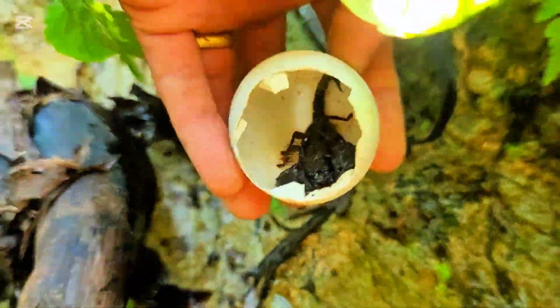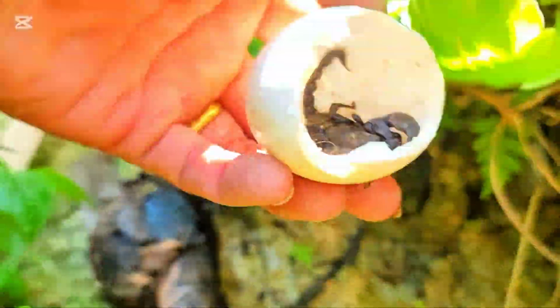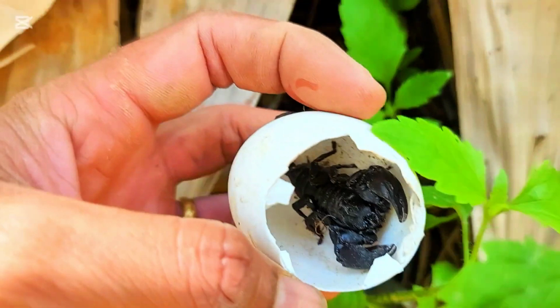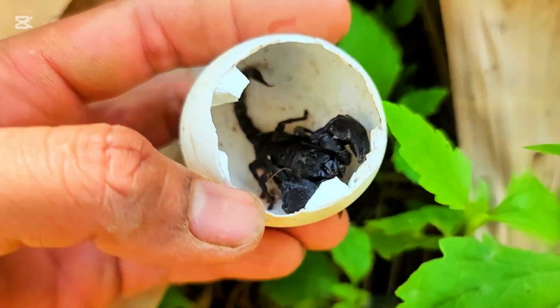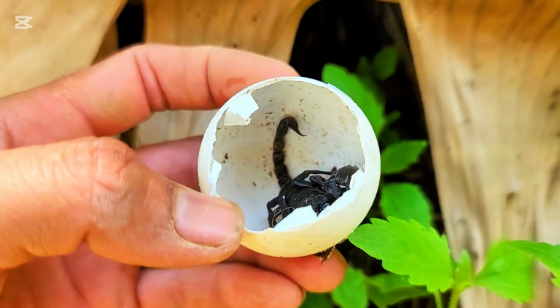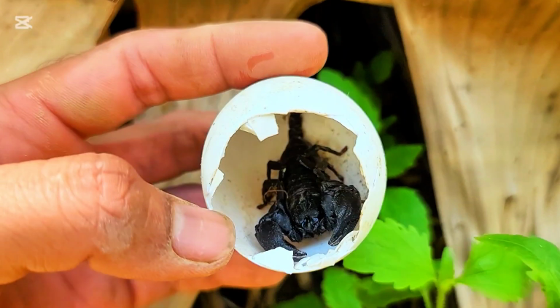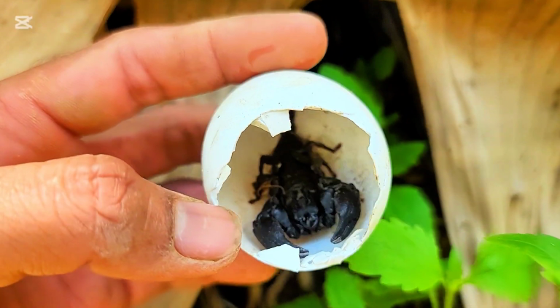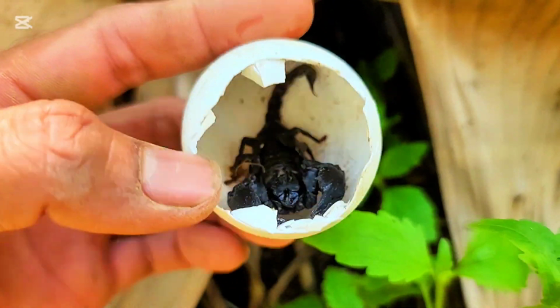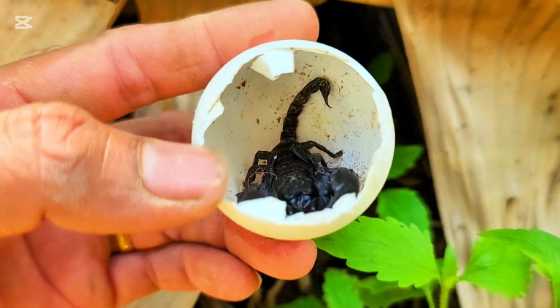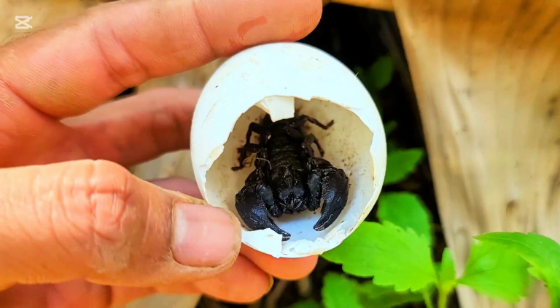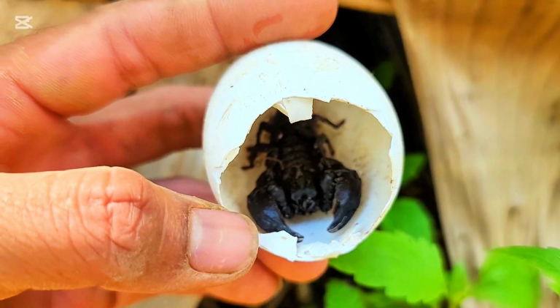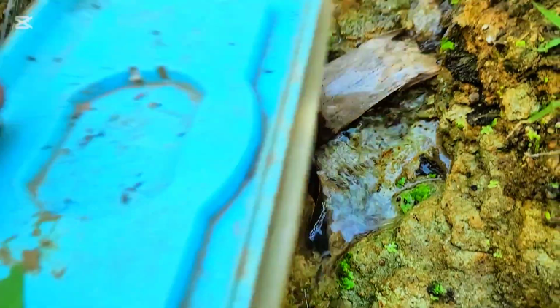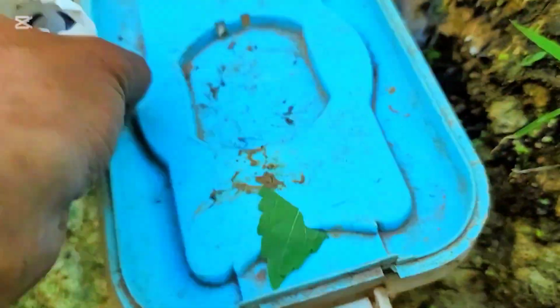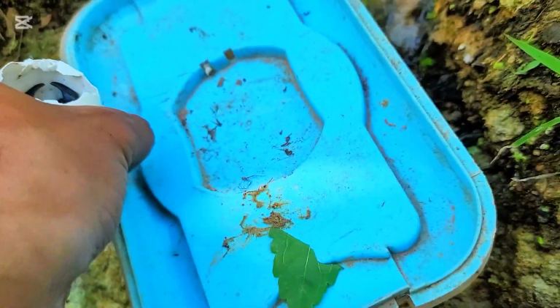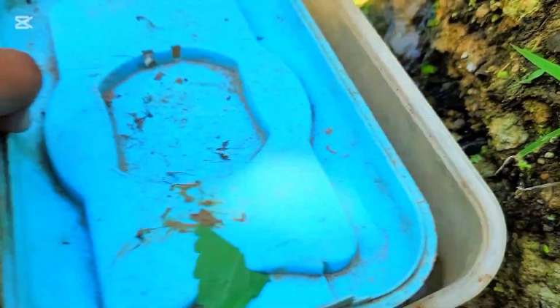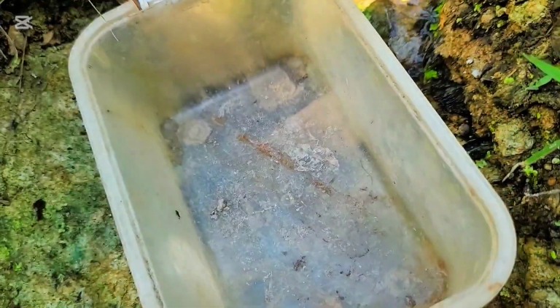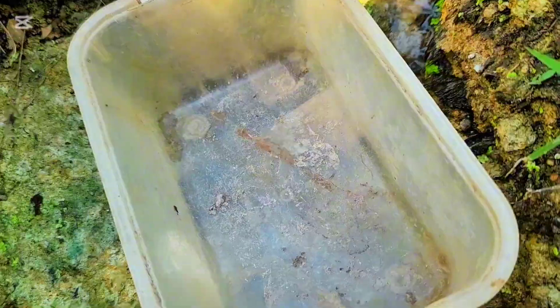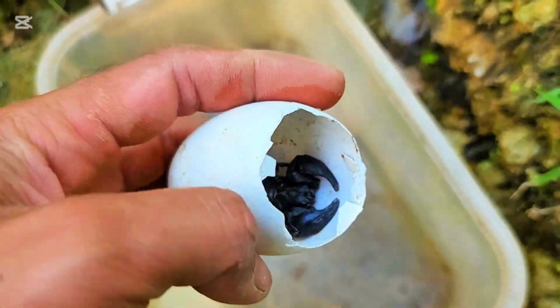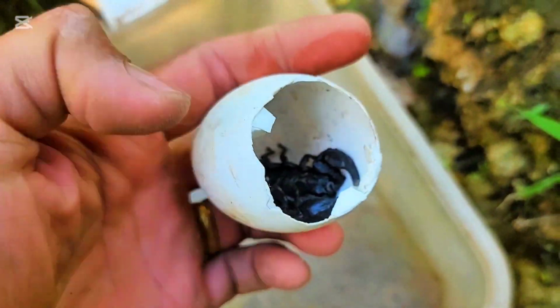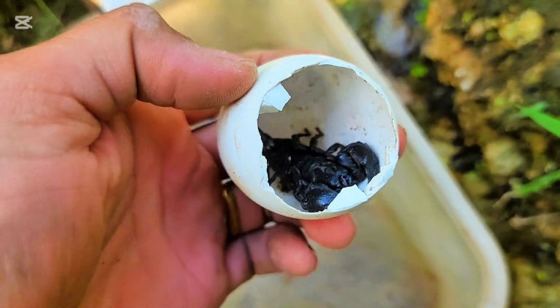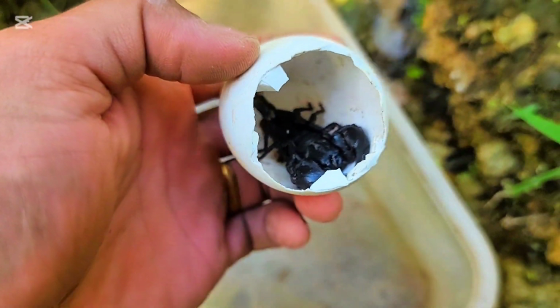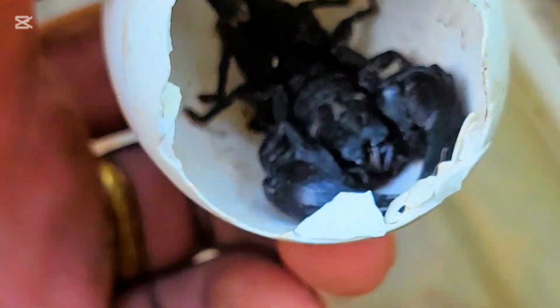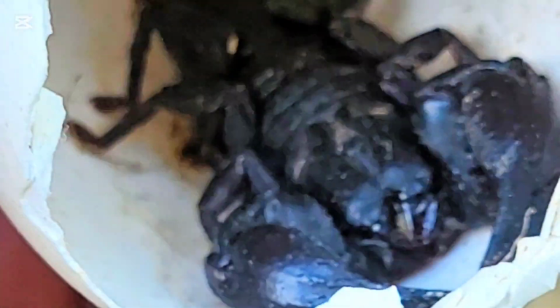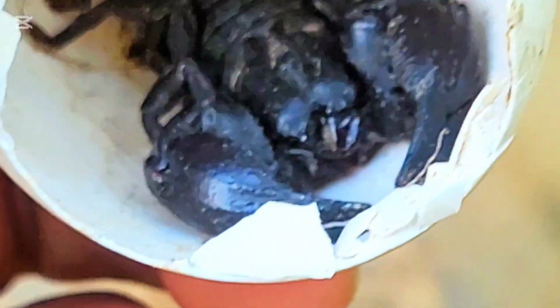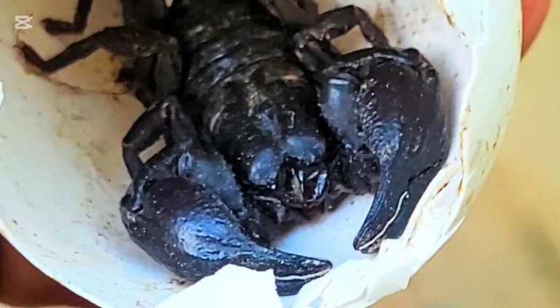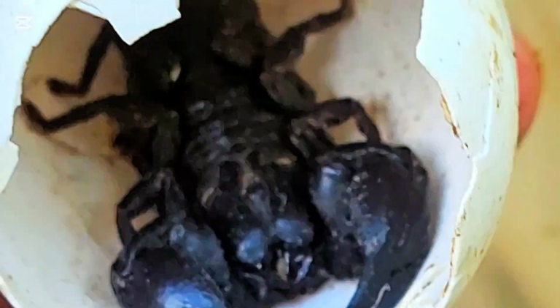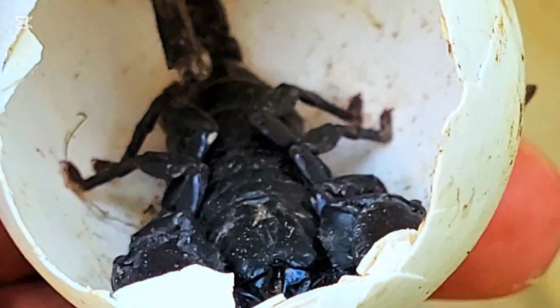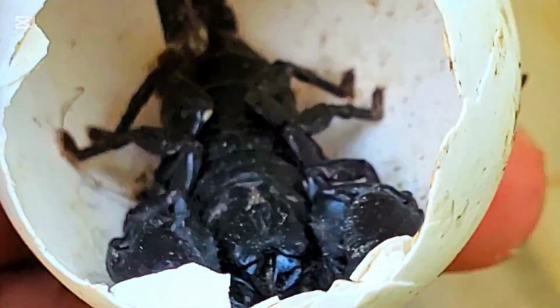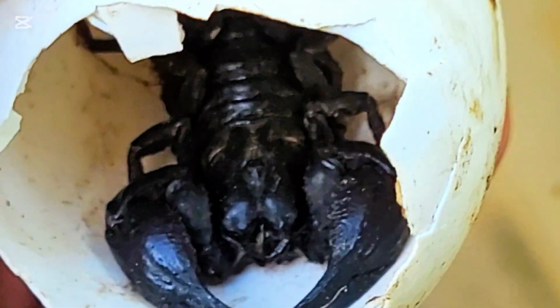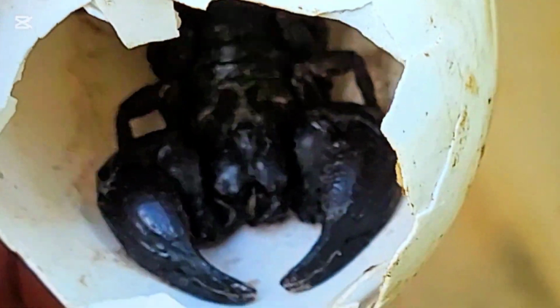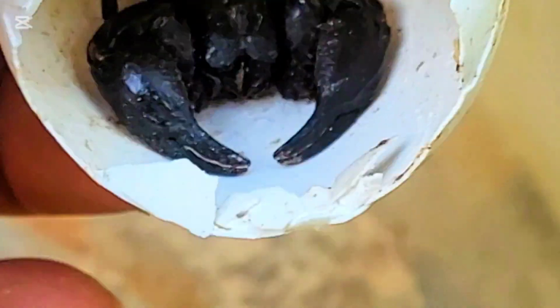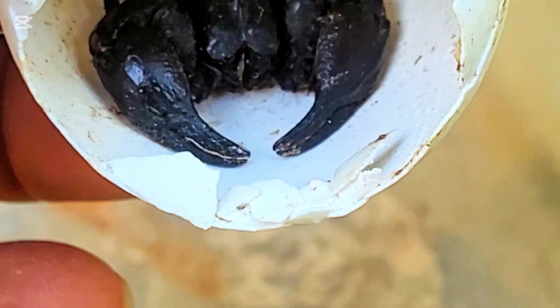Oh my god, it's a scorpion! Unbelievable, everyone. This is a black scorpion here.